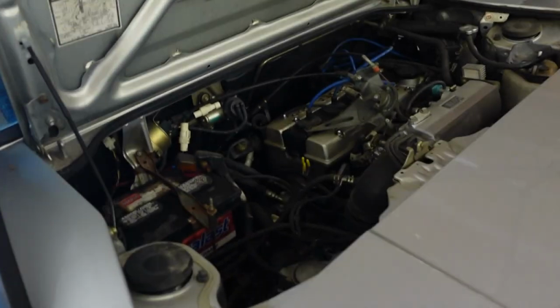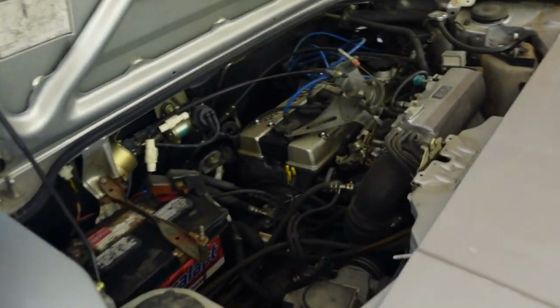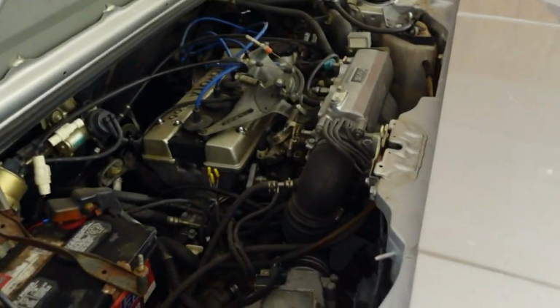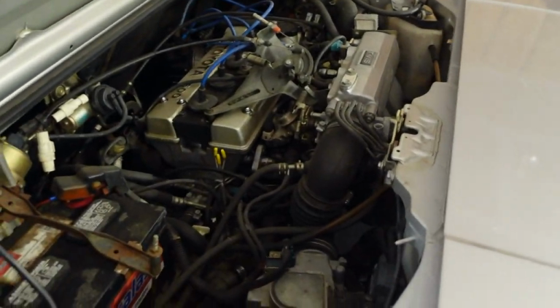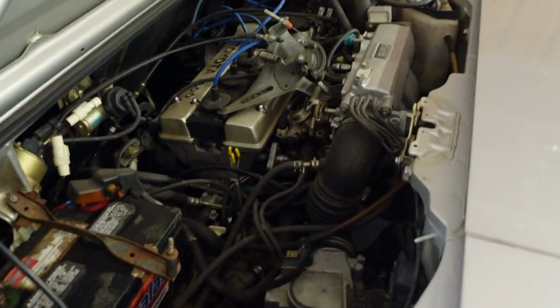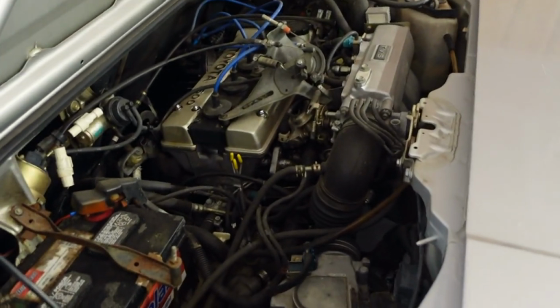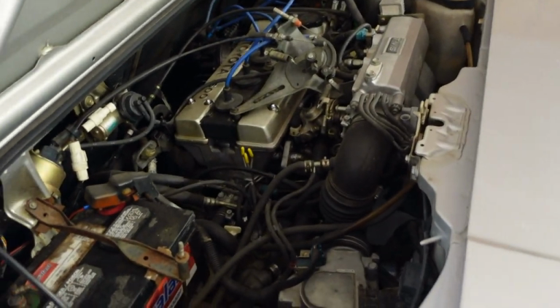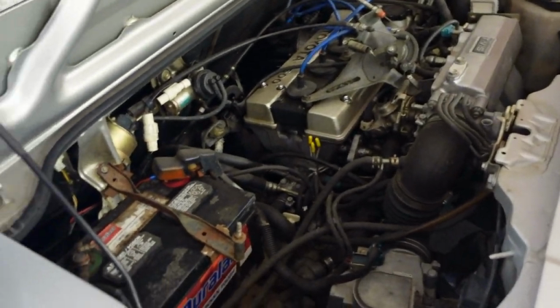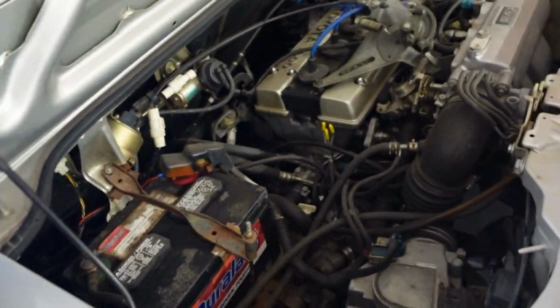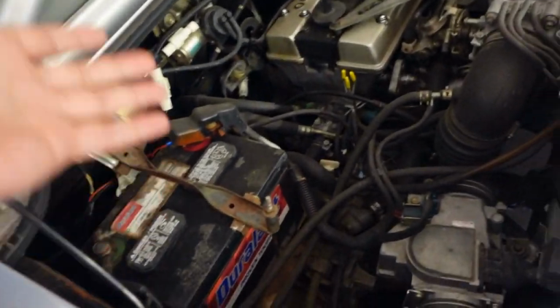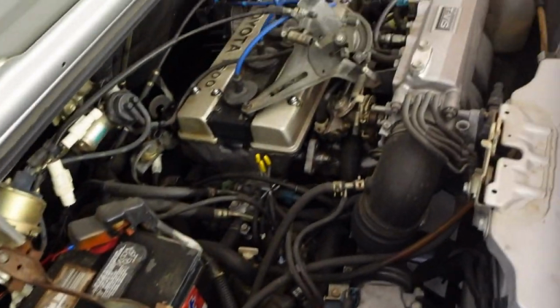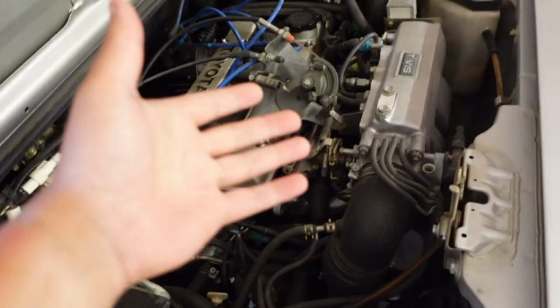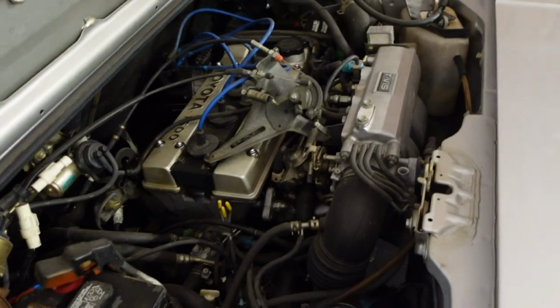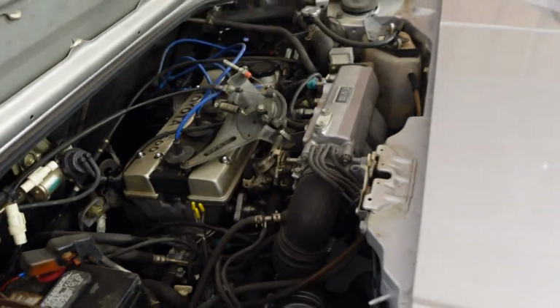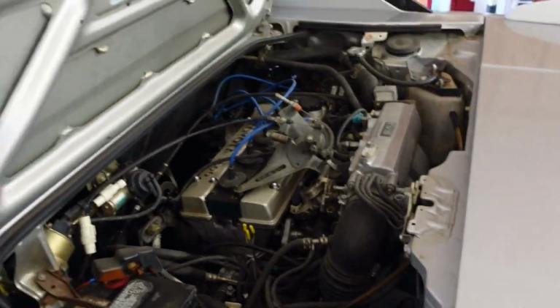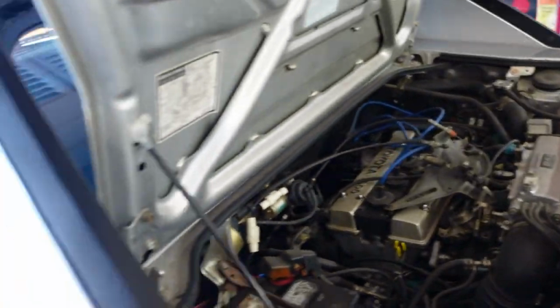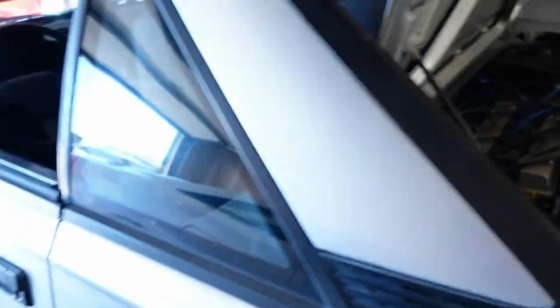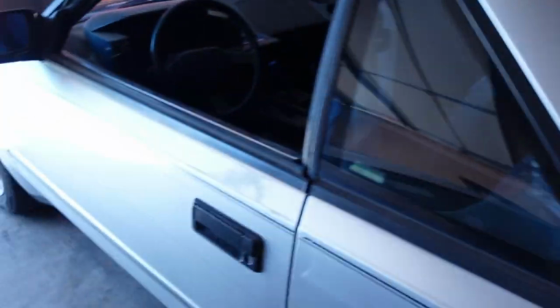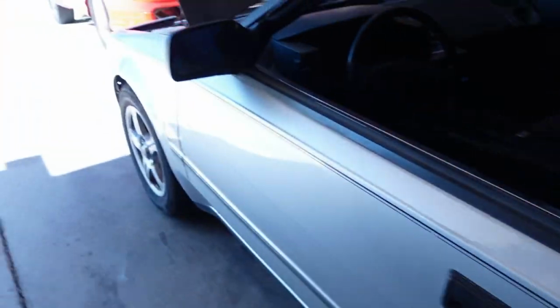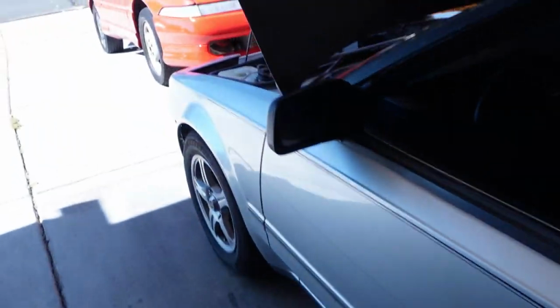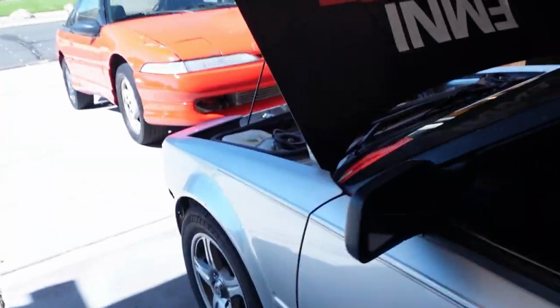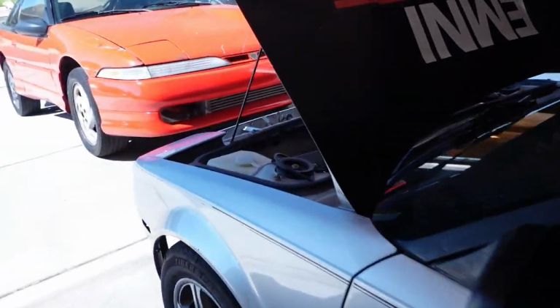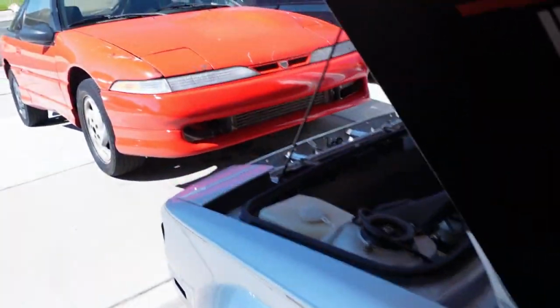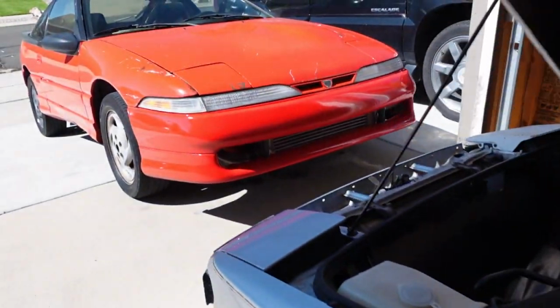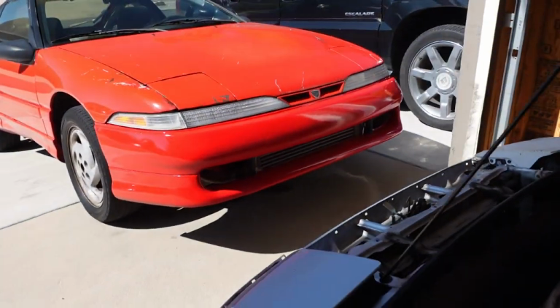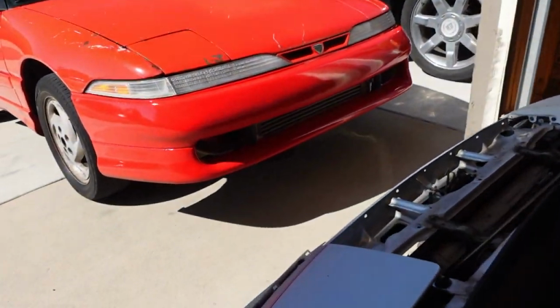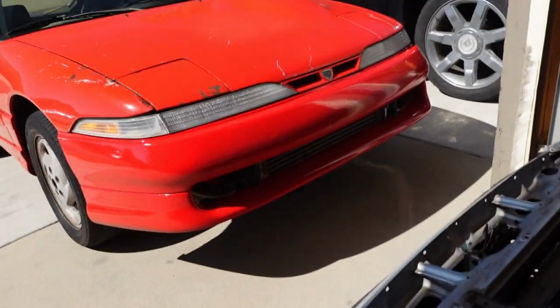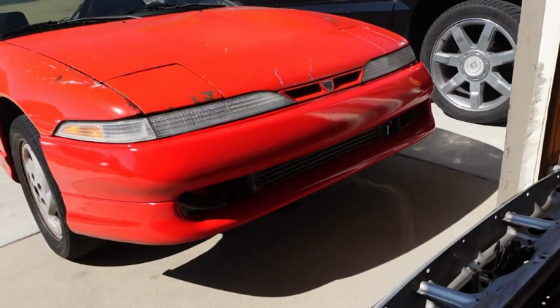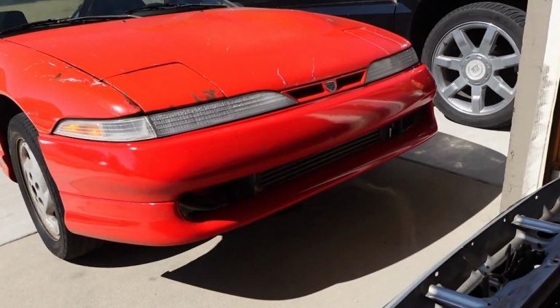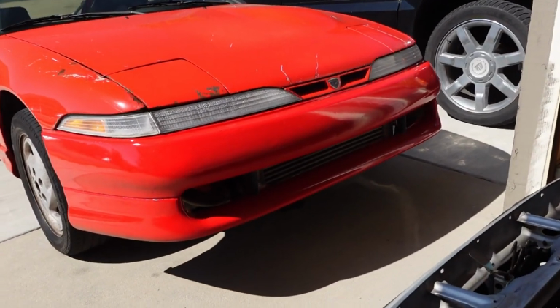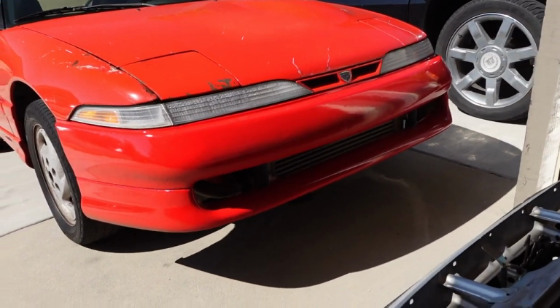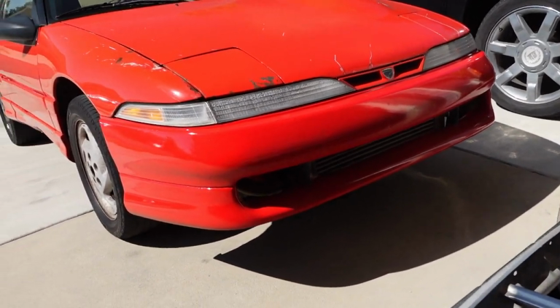I haven't started doing anything just yet but I'm going to start — pull the battery, drain the fluids, things like that. And if you guys have been following my Instagram, you've noticed I did get the front bumper of the Talon painted.